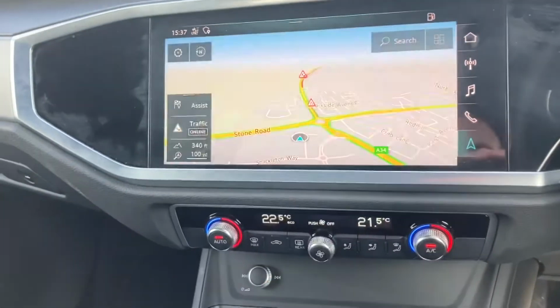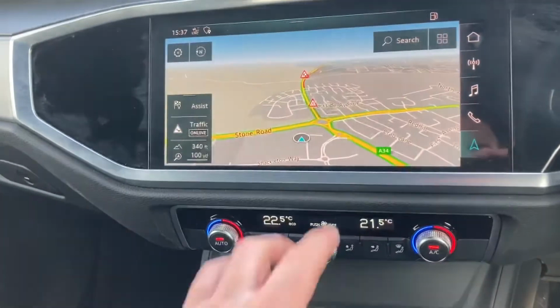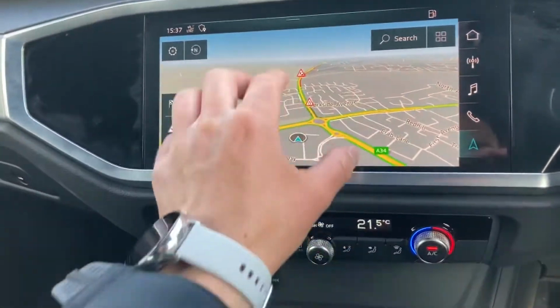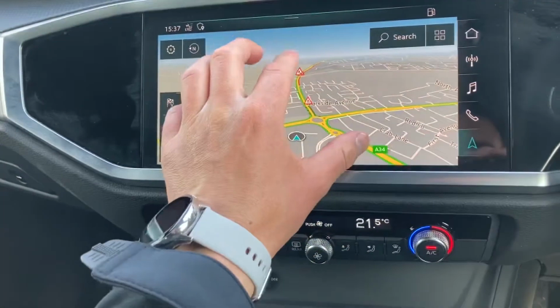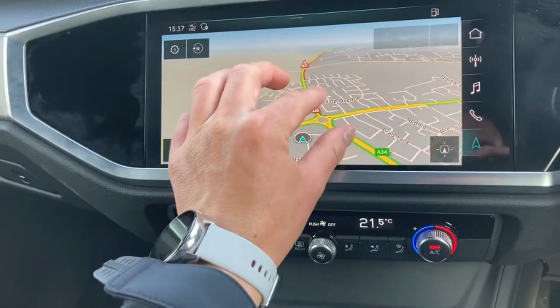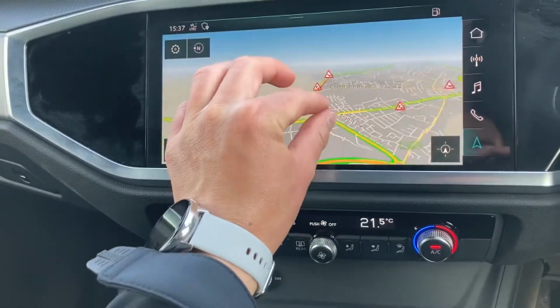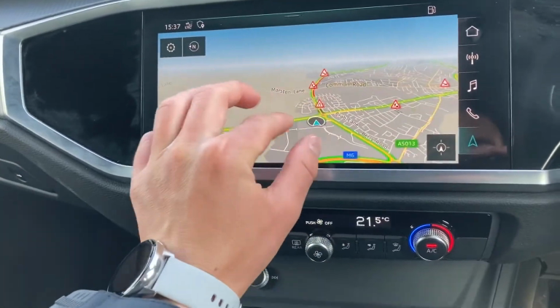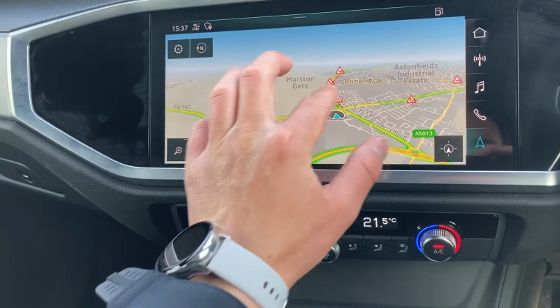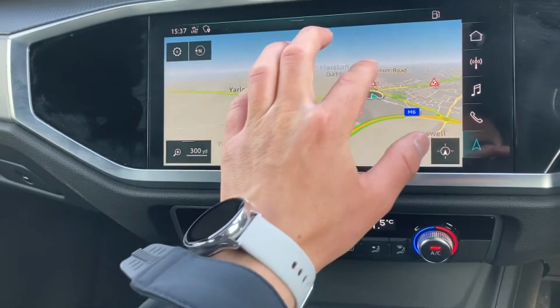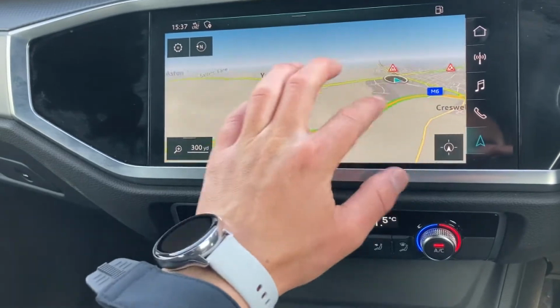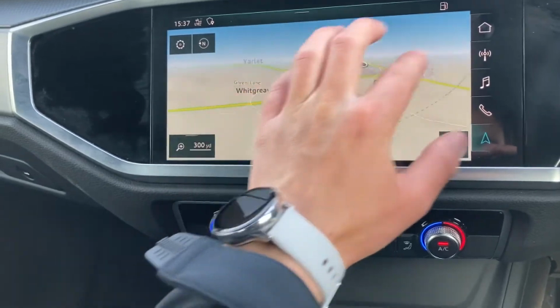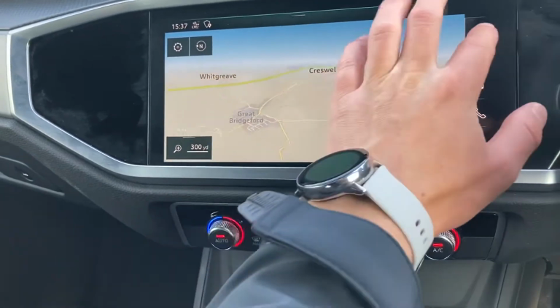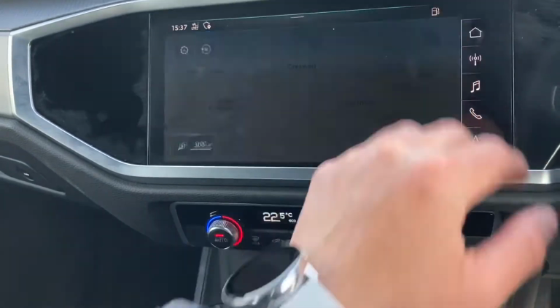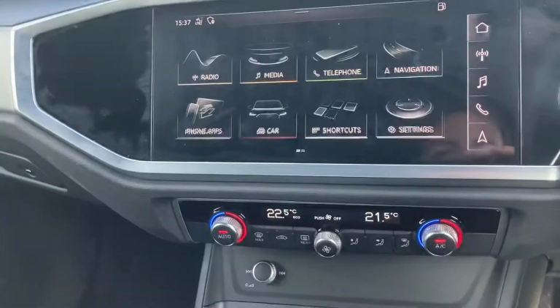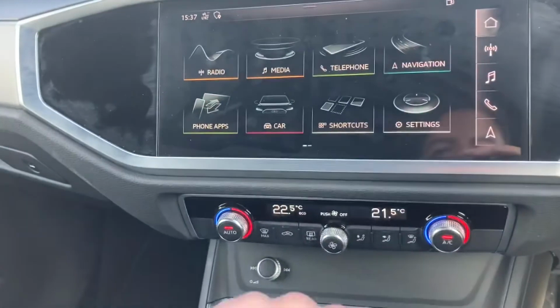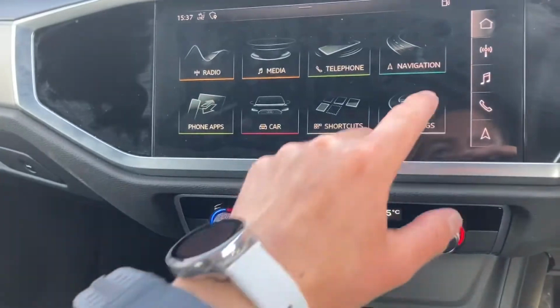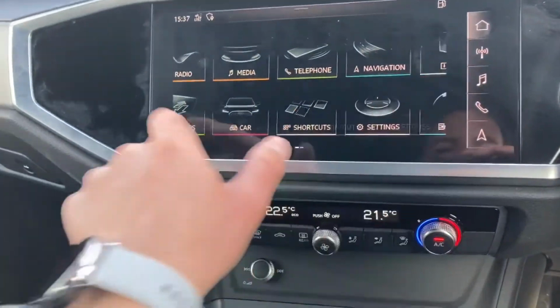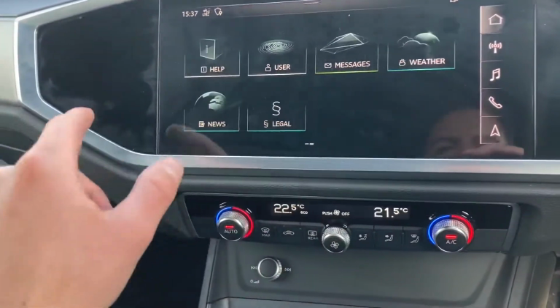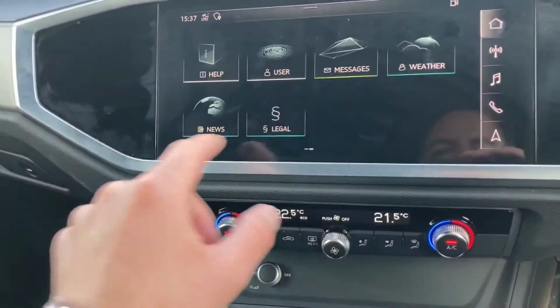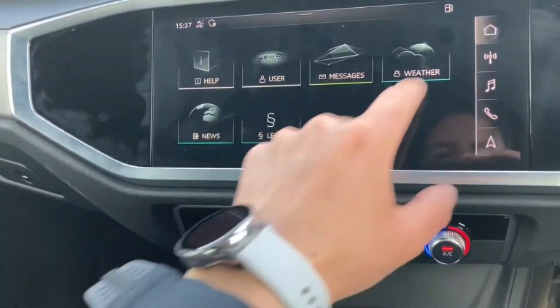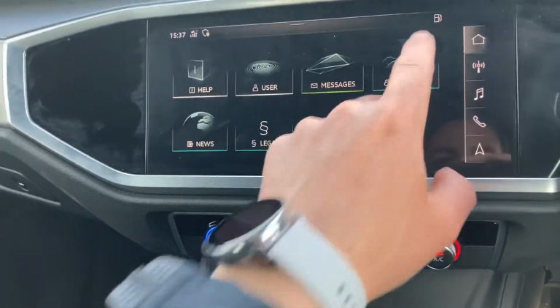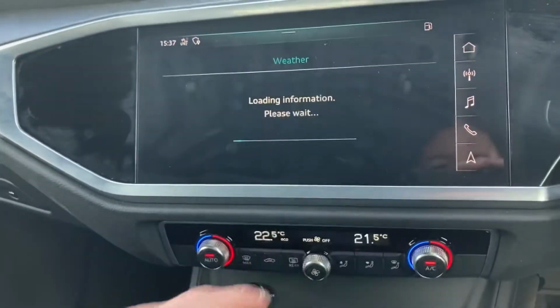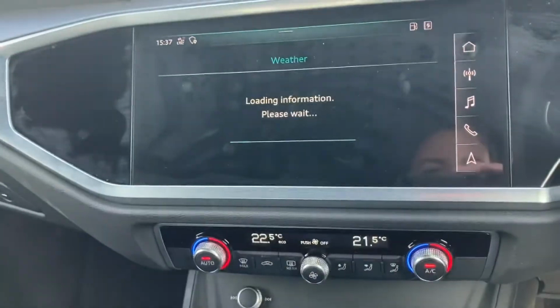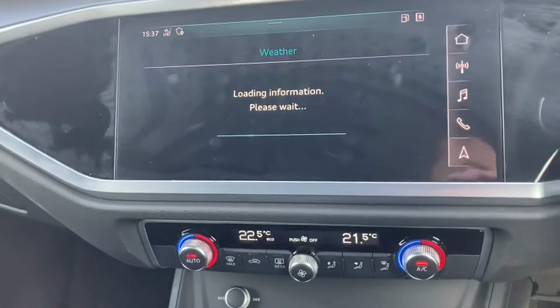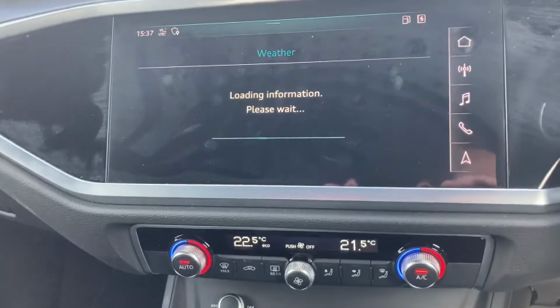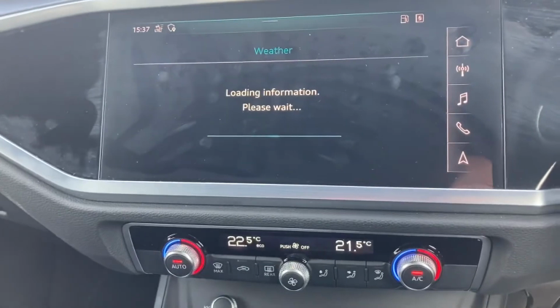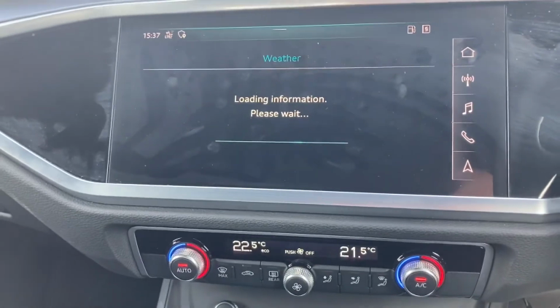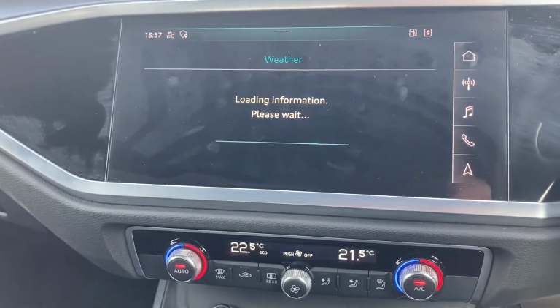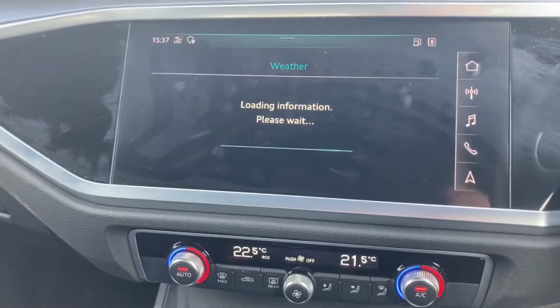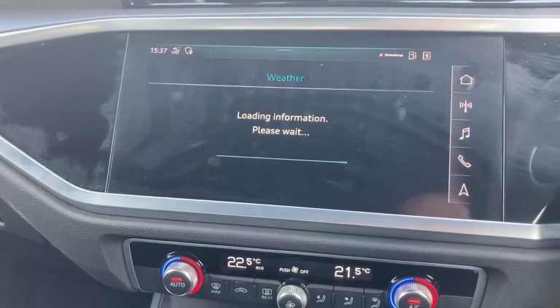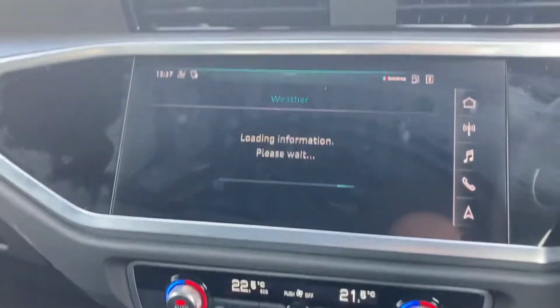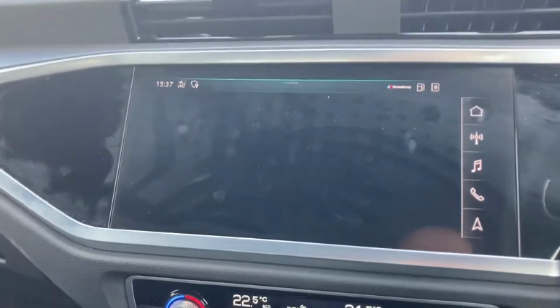Navigation is all touchscreen — a very clear sat-nav. Over here you can check out the weather, so today in Stafford it looks like sunshine and showers.